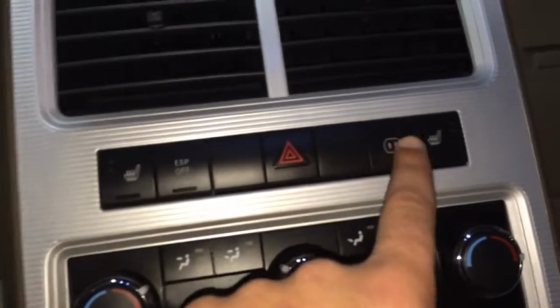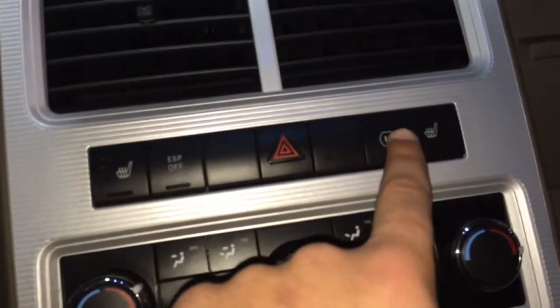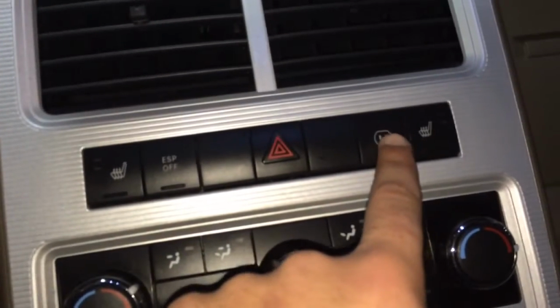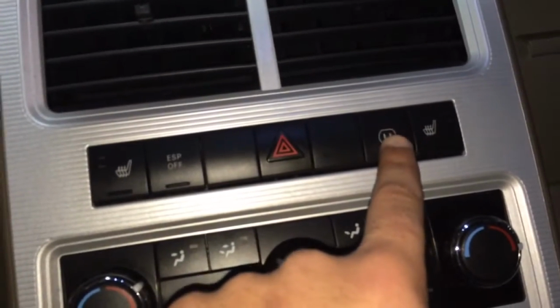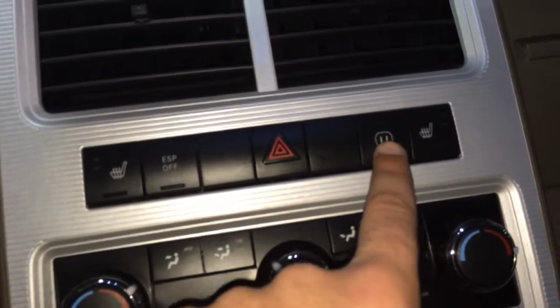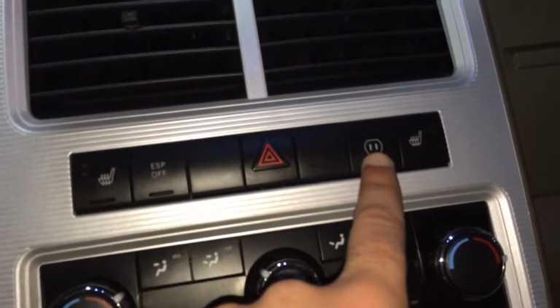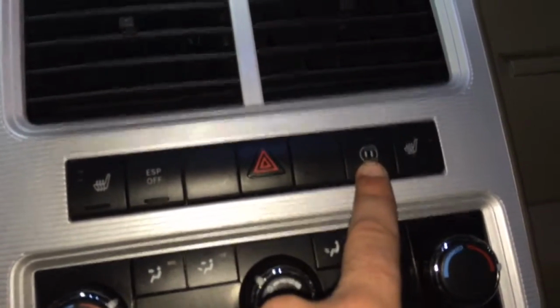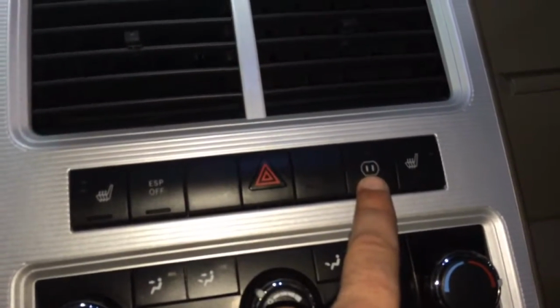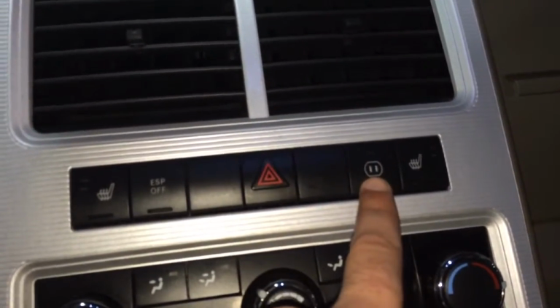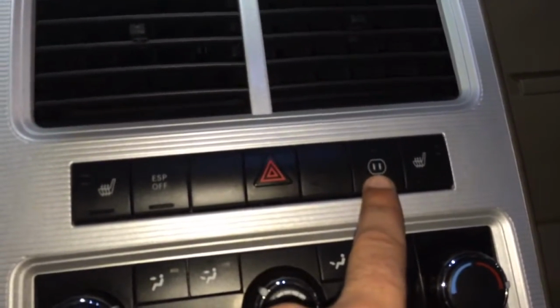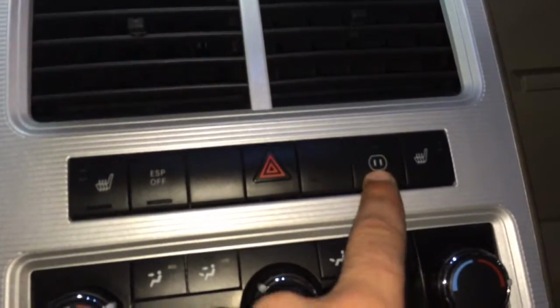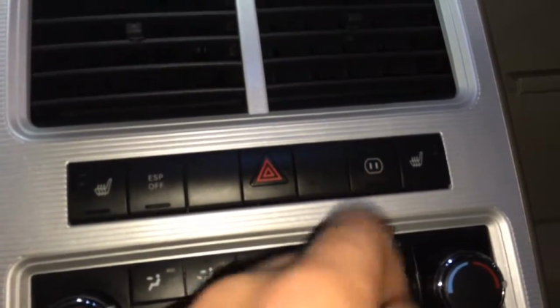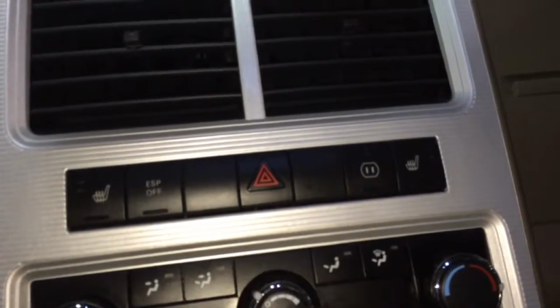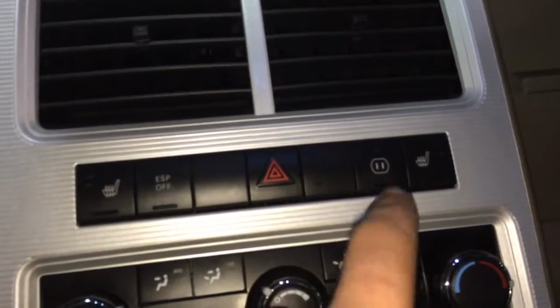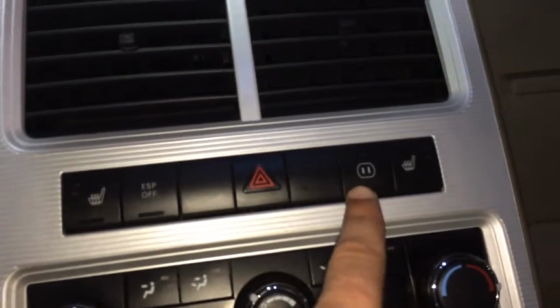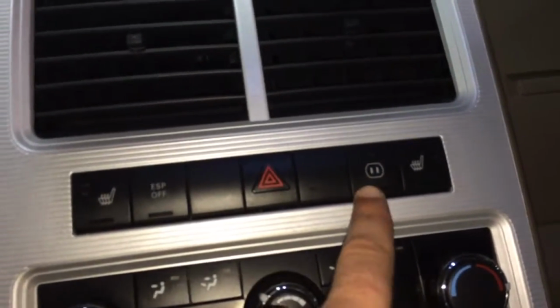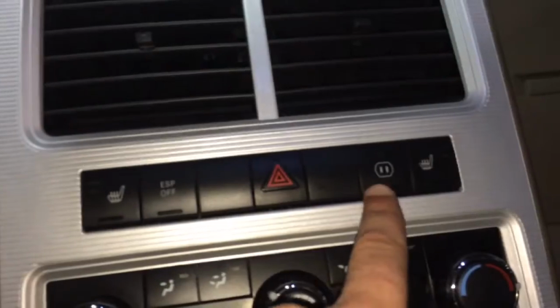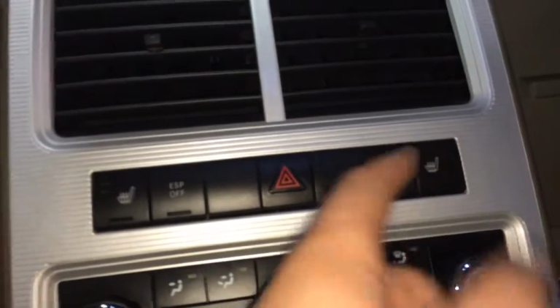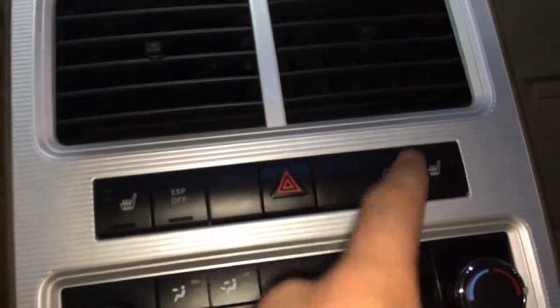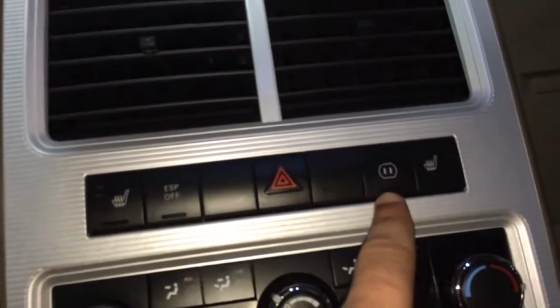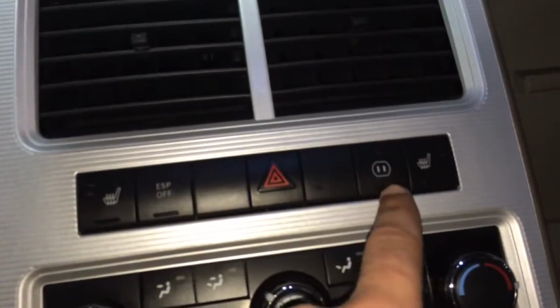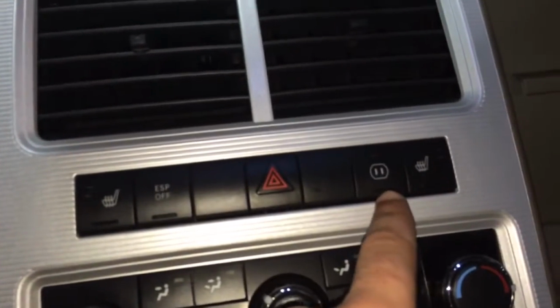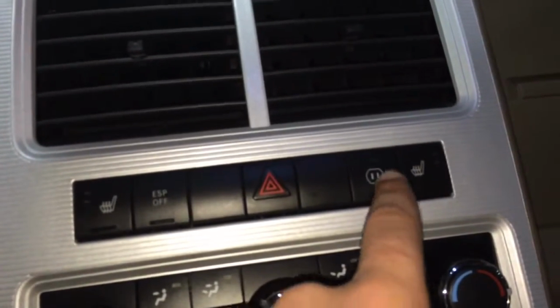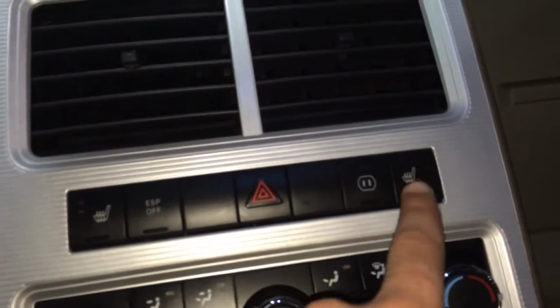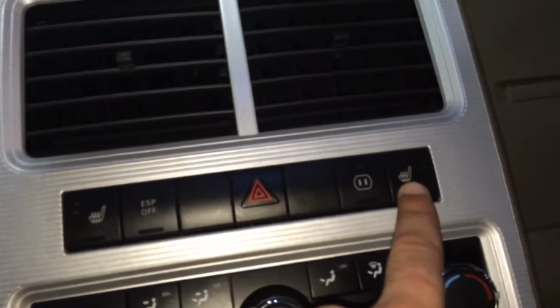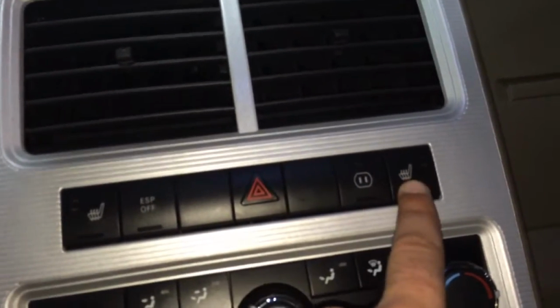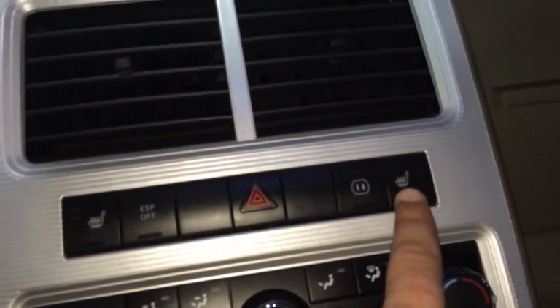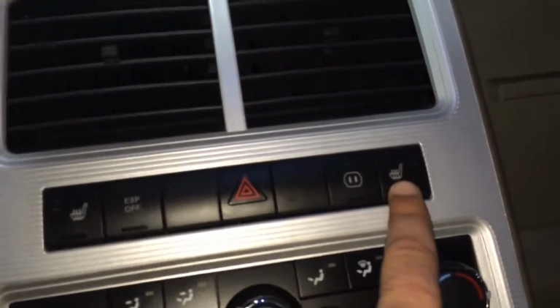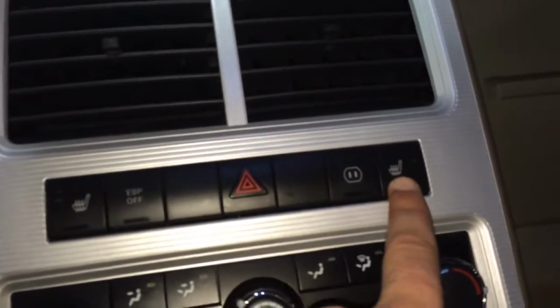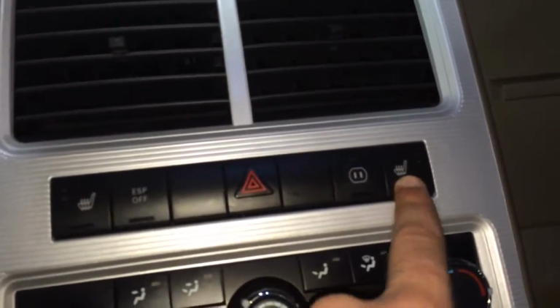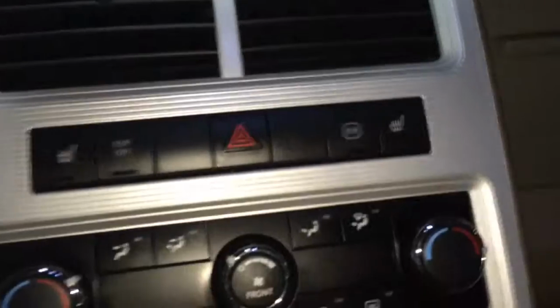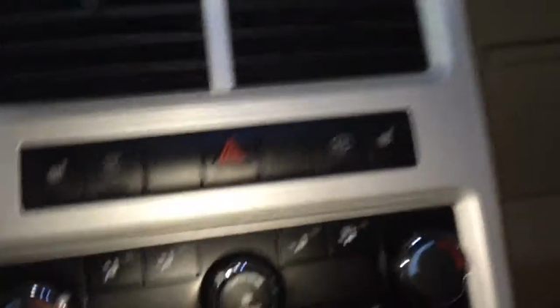We also have this — it powers a port in the back which you can plug your two-prong home plugs into. We also have the passenger heated seats.